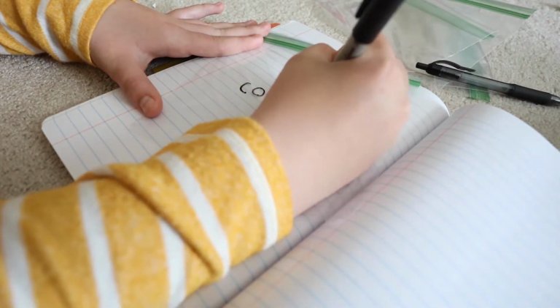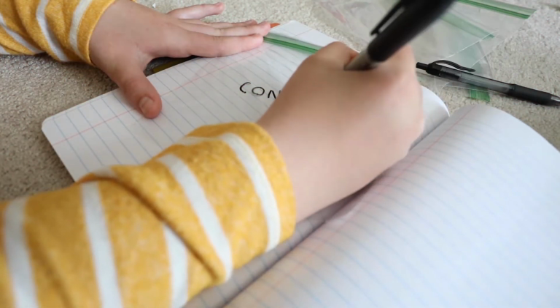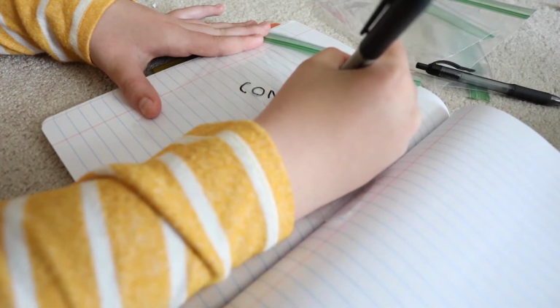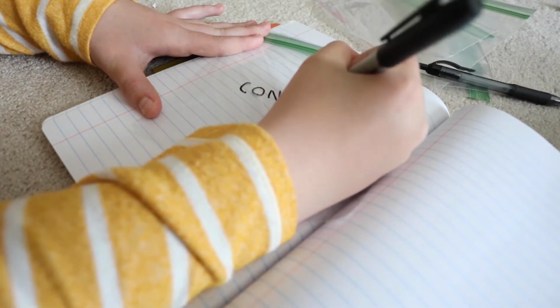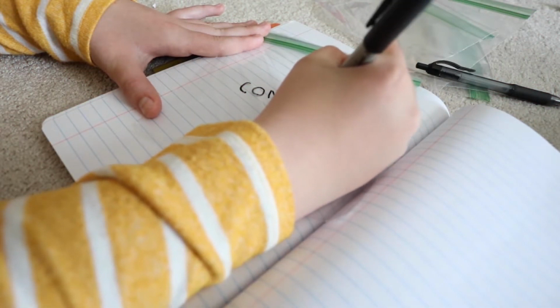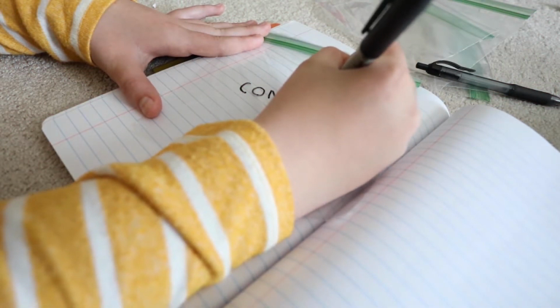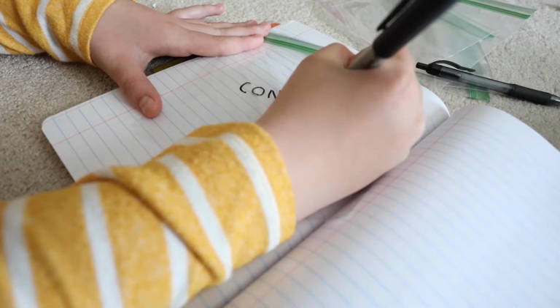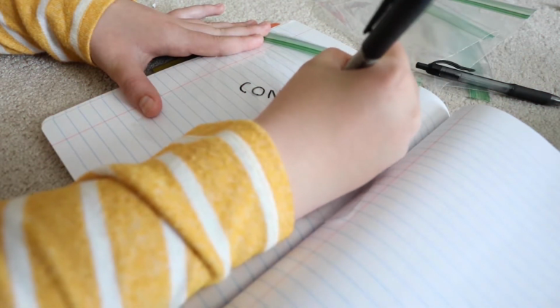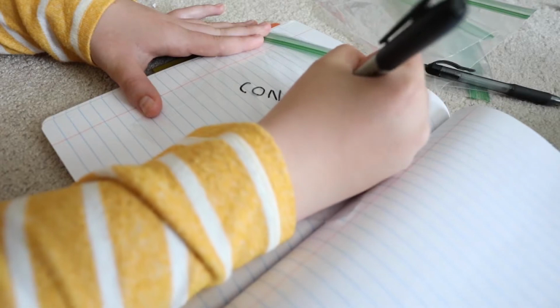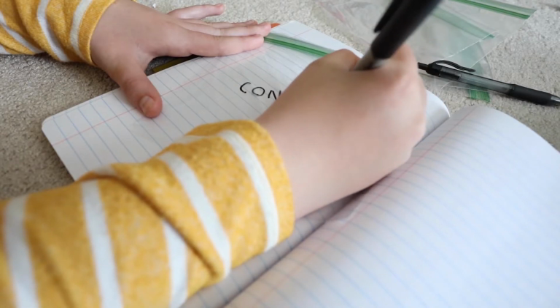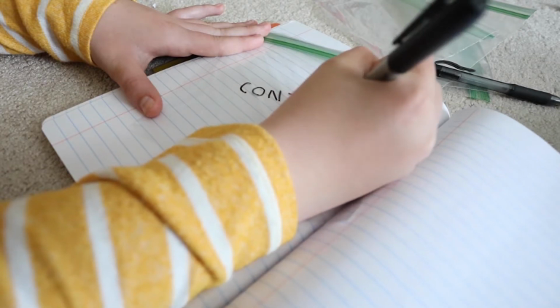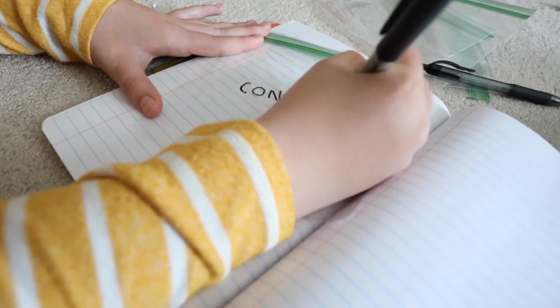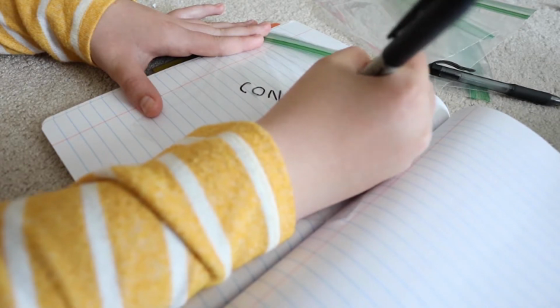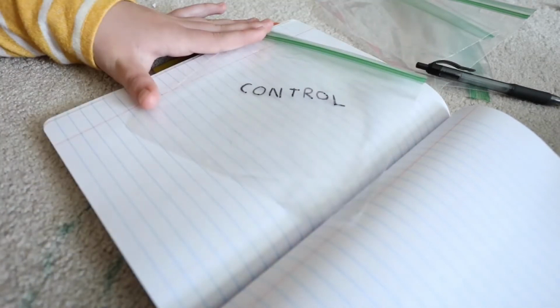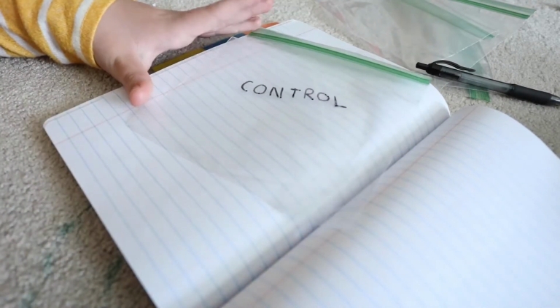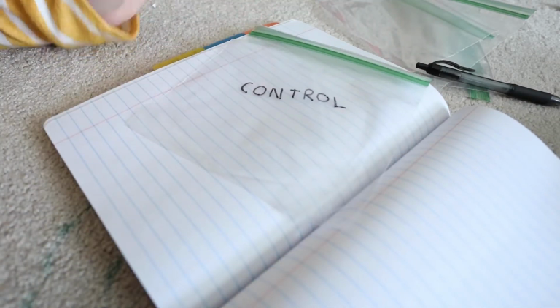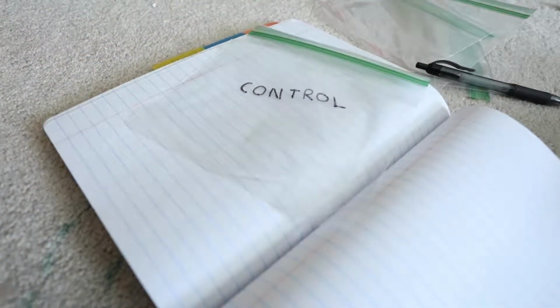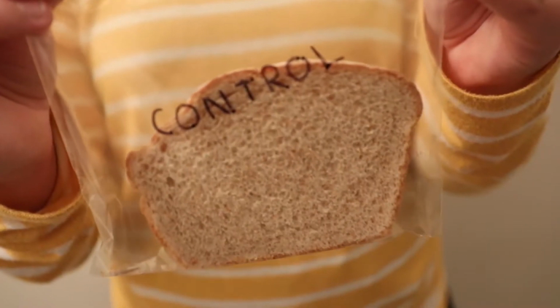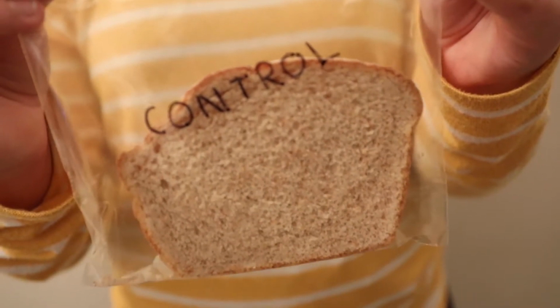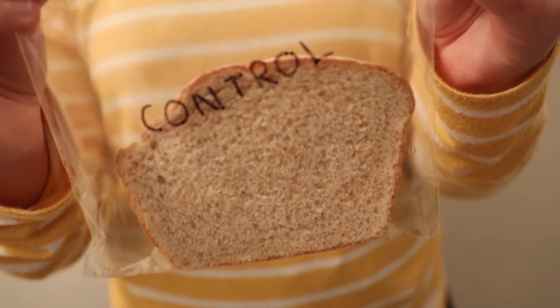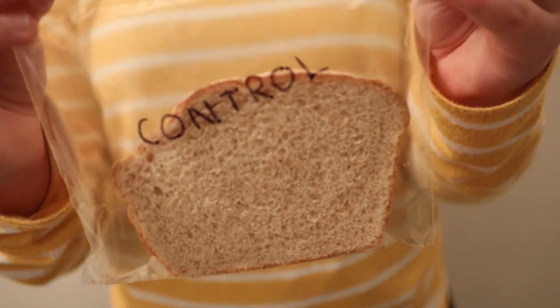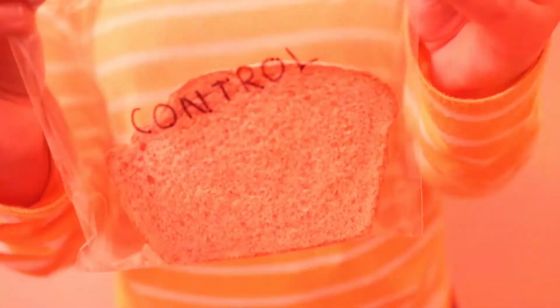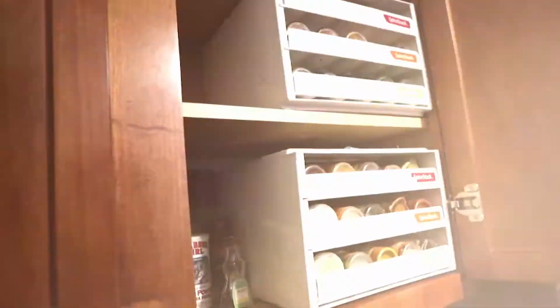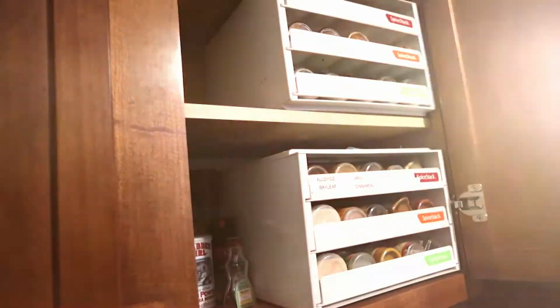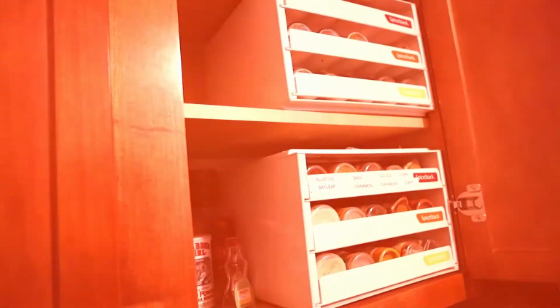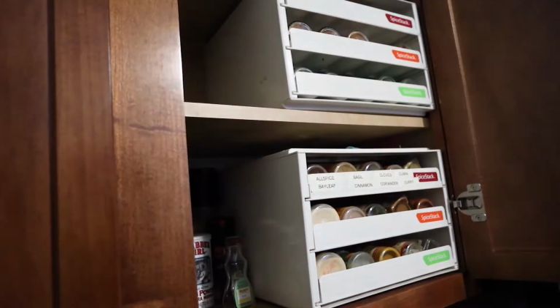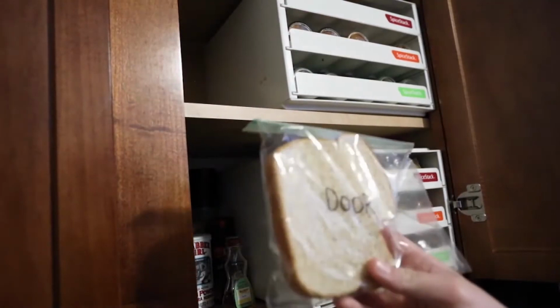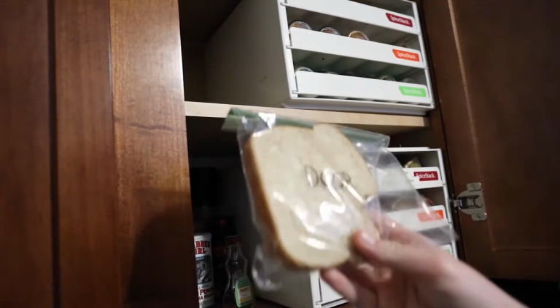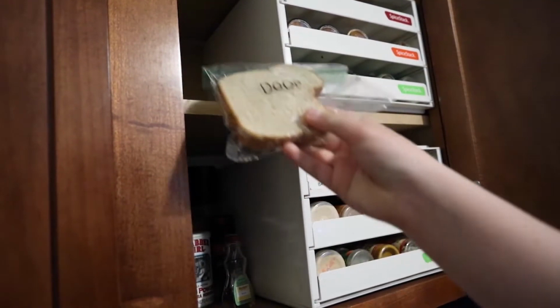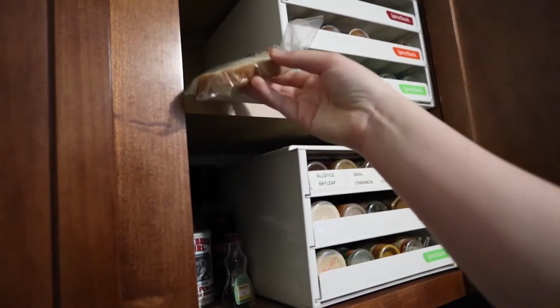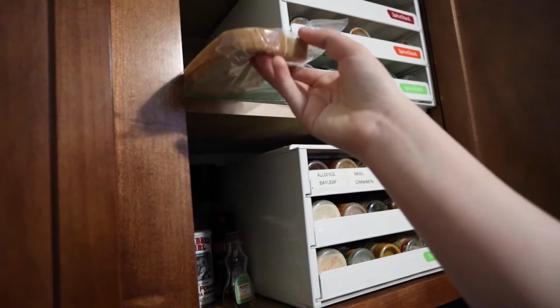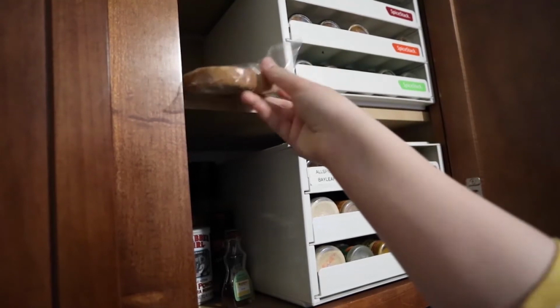Finally, take a clean slice of bread that has not been touched and place it in a bag. Store all the bags in a cool, dry place where they won't be disturbed.